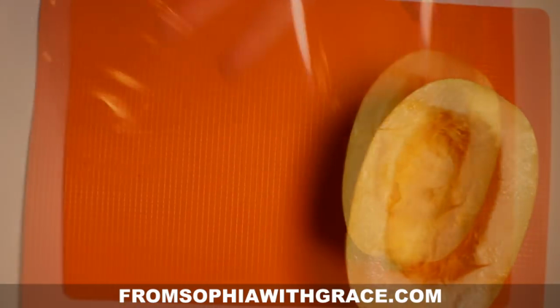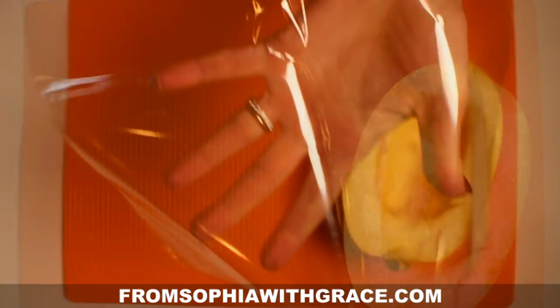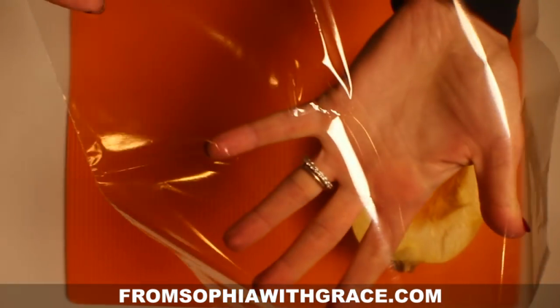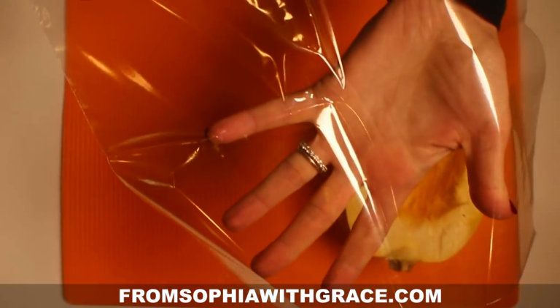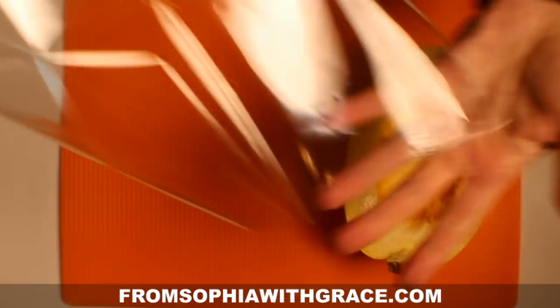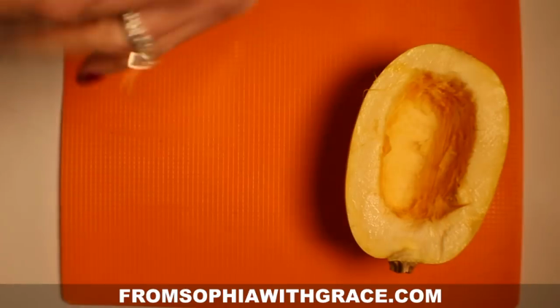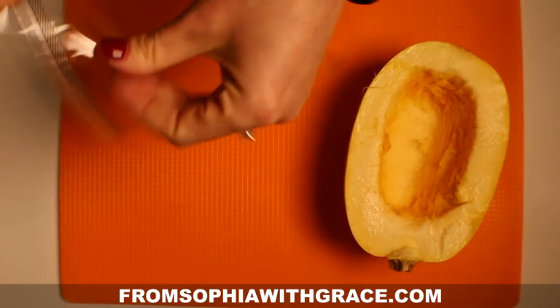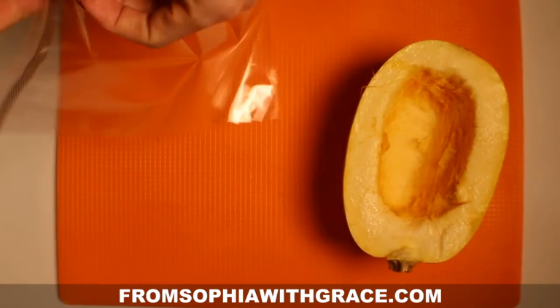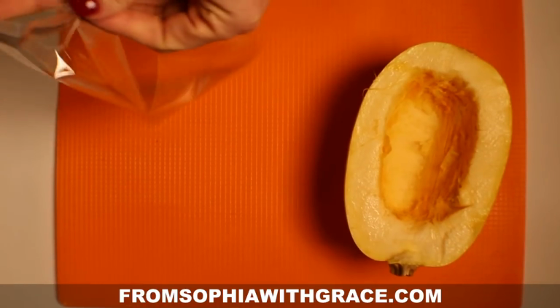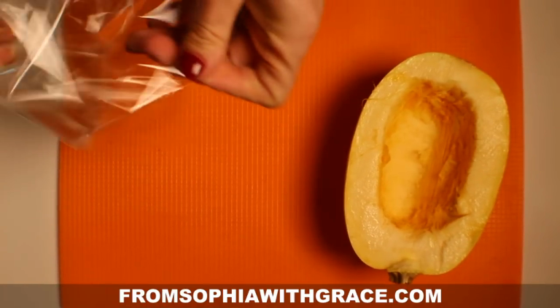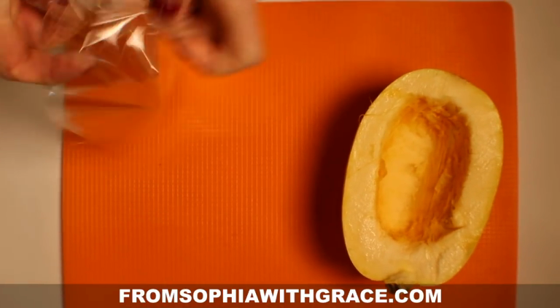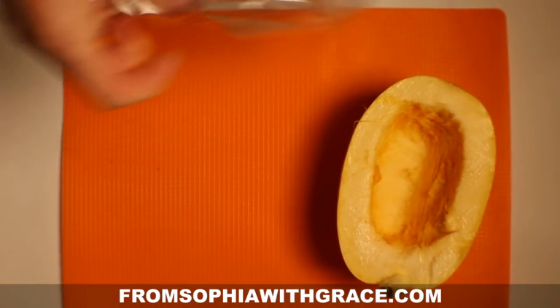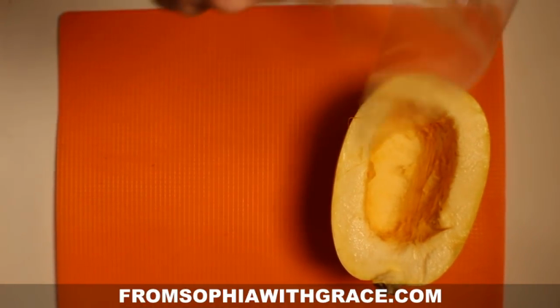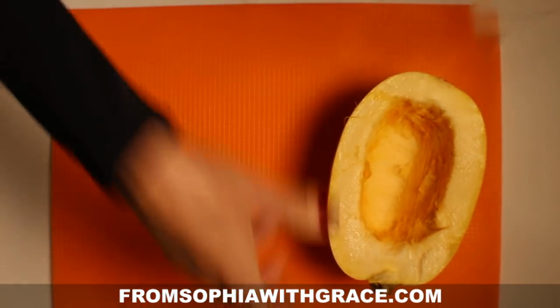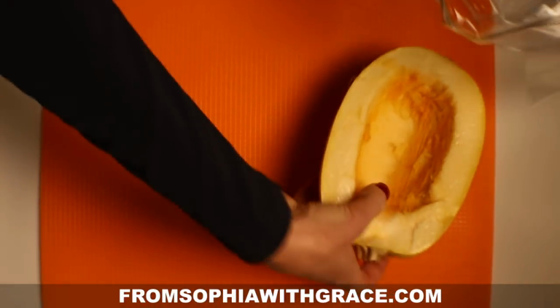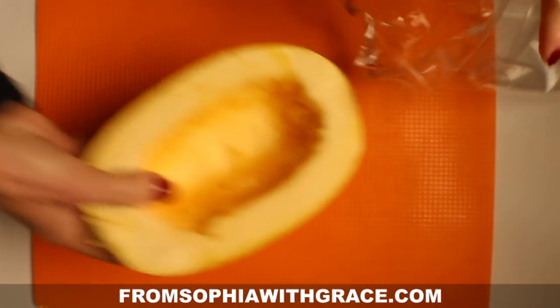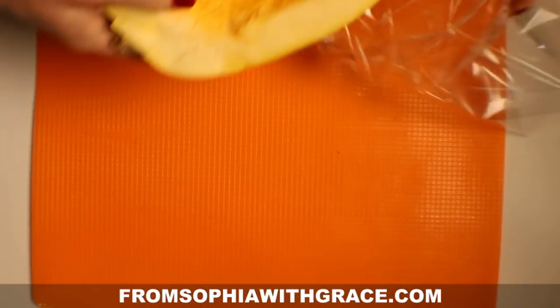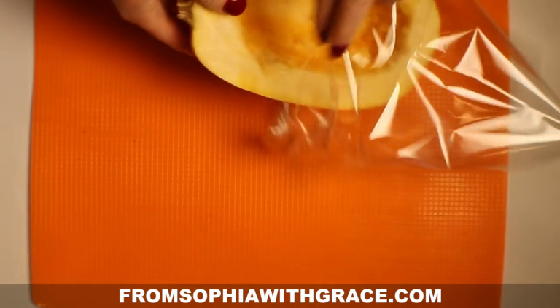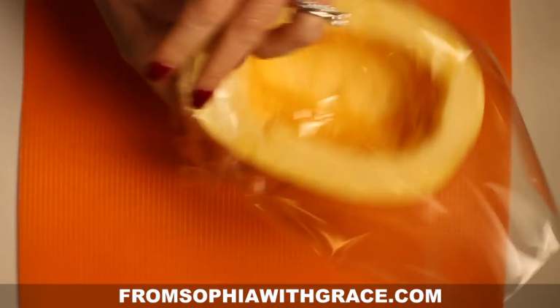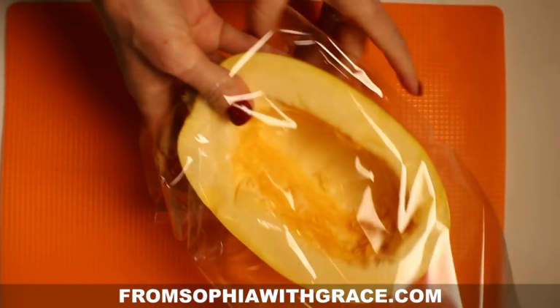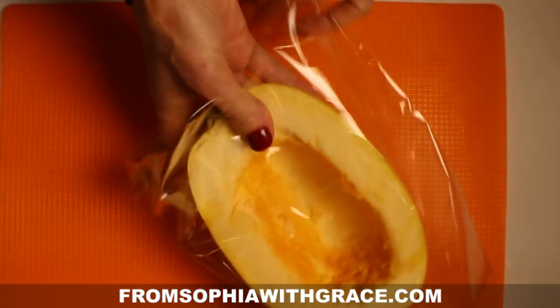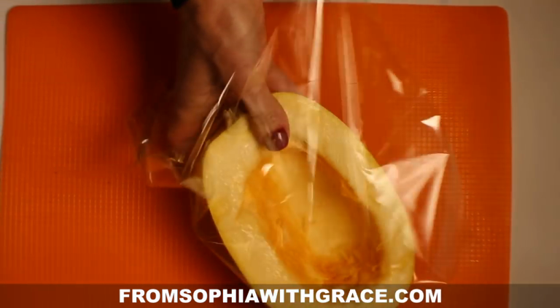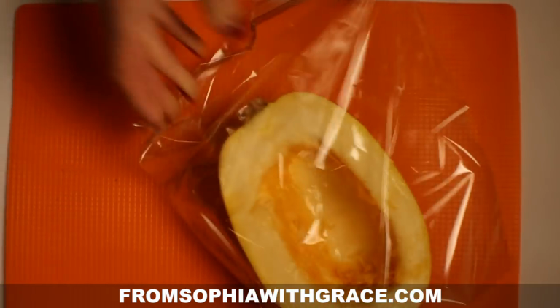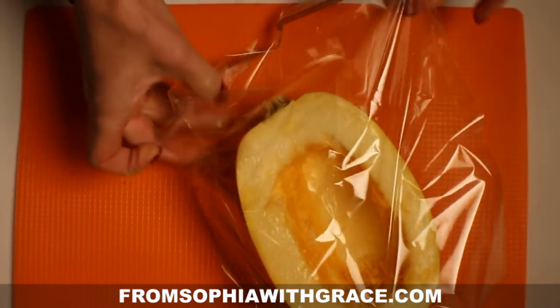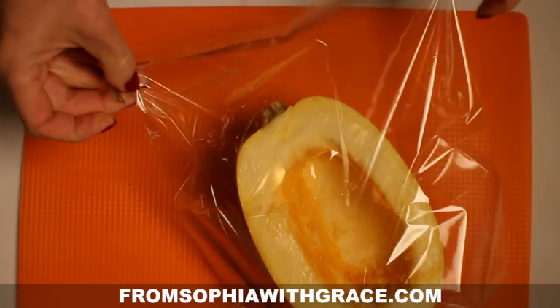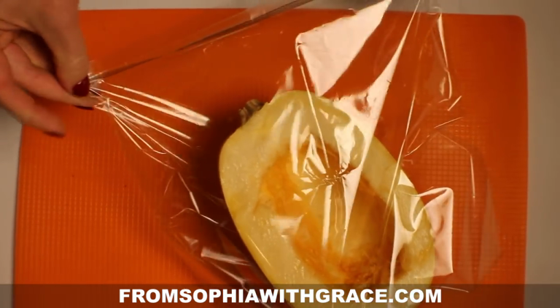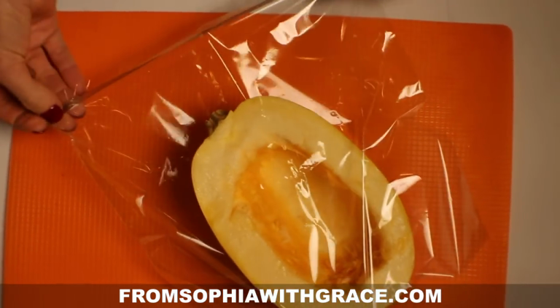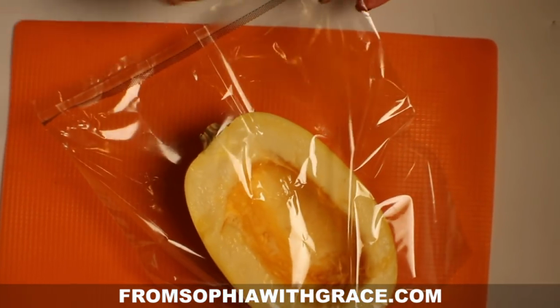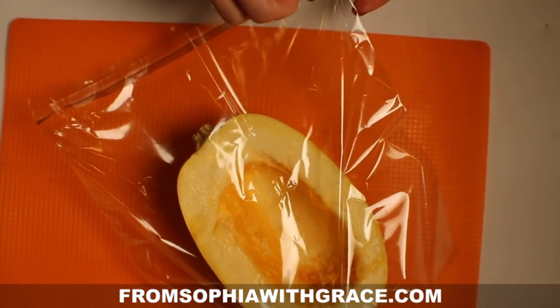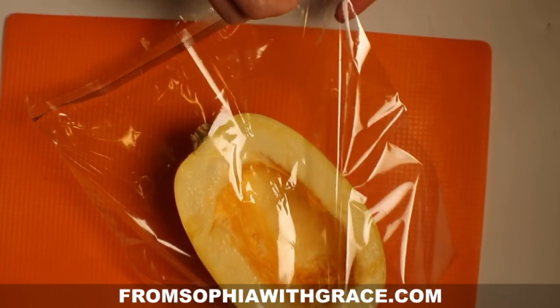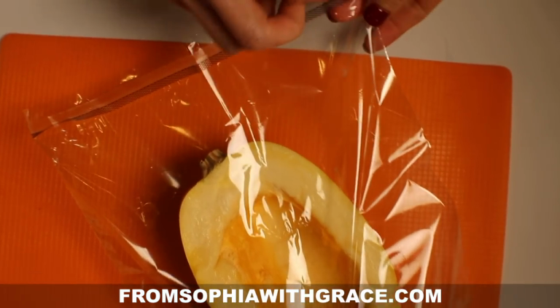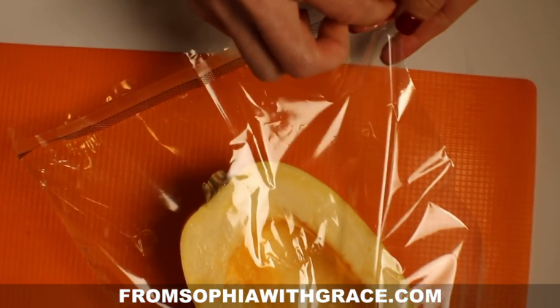Here is the microwave steam bag. I'm going to put this half of butter and squash inside, and I will seal this bag before I put it into the microwave.